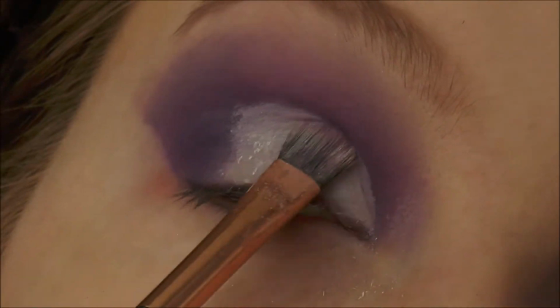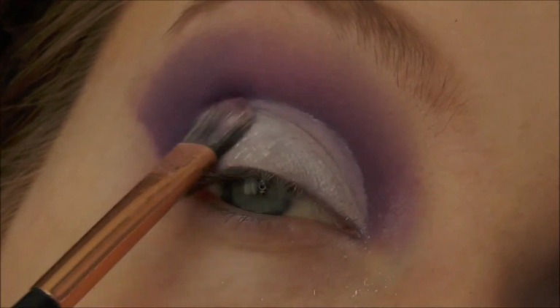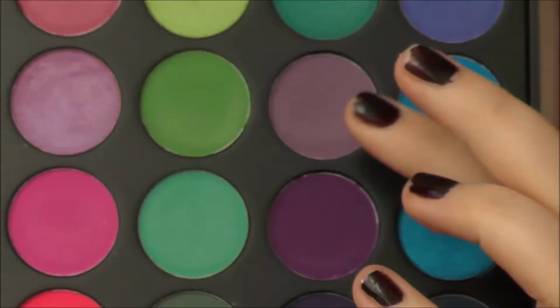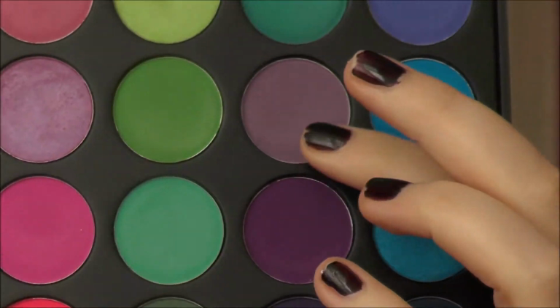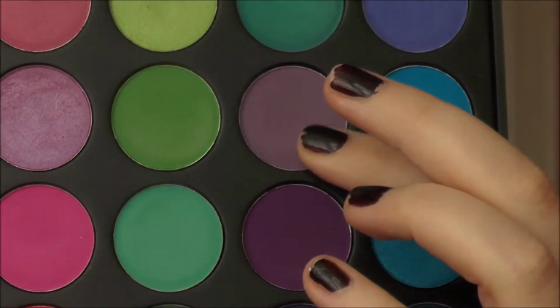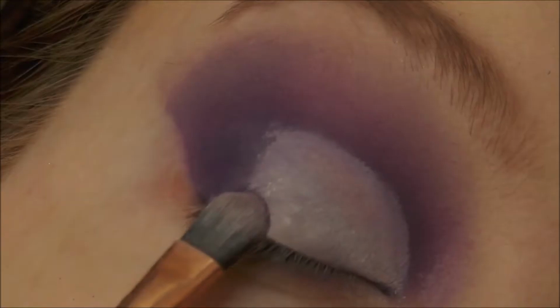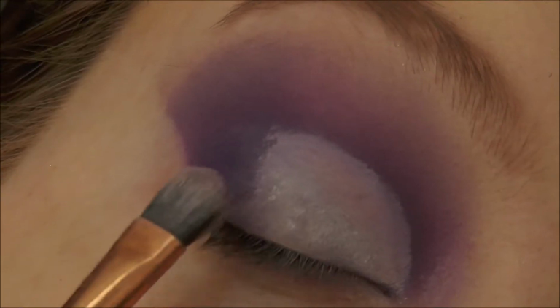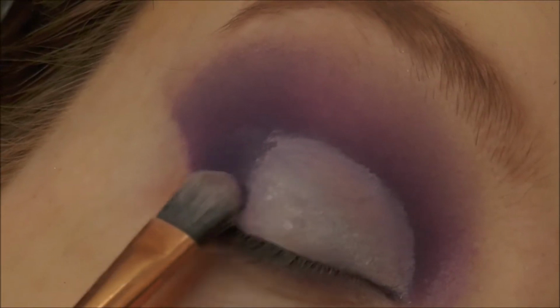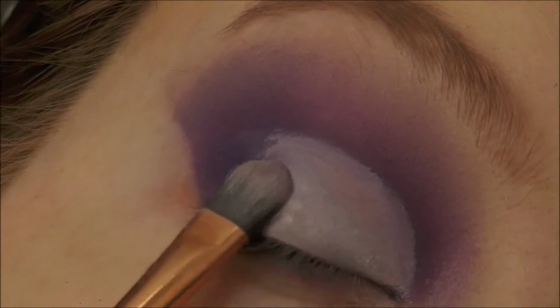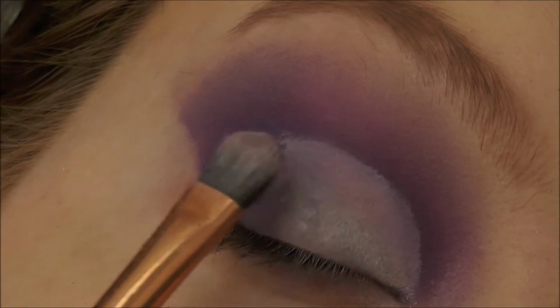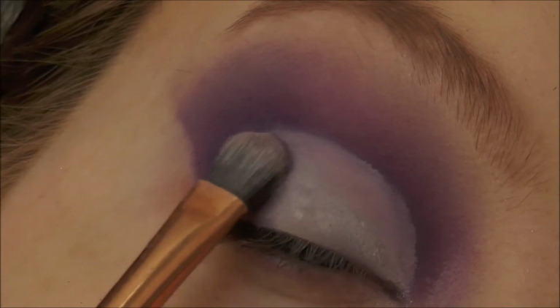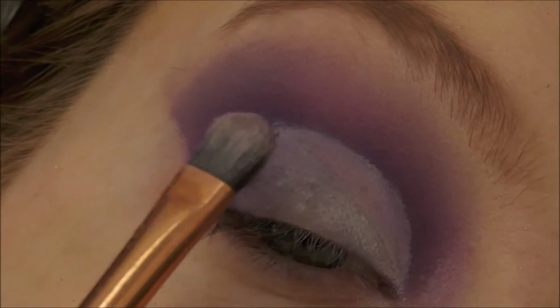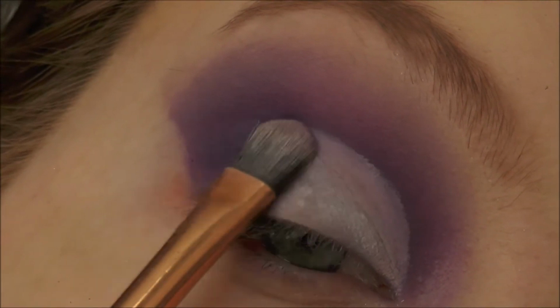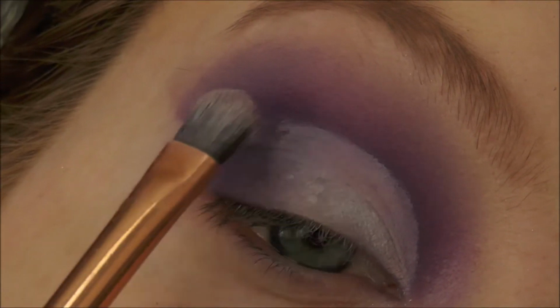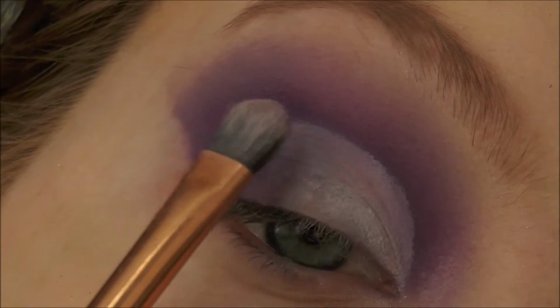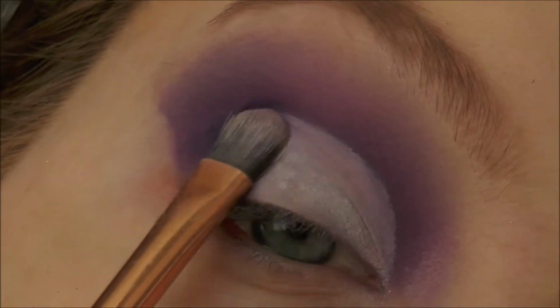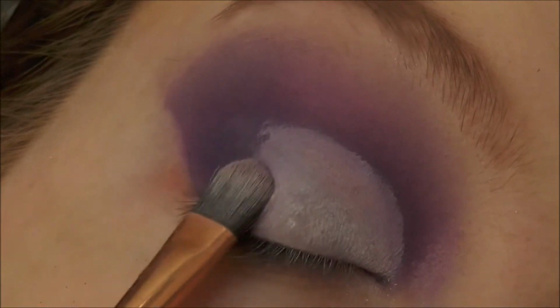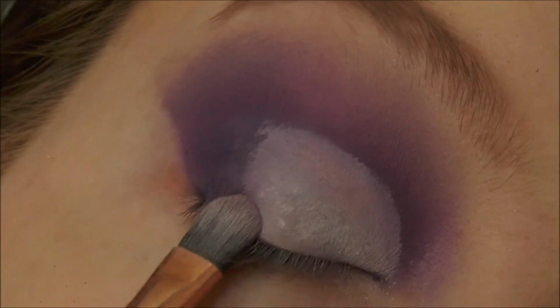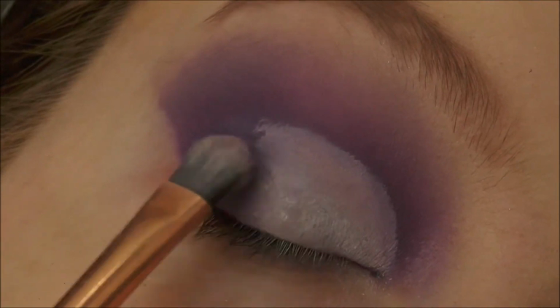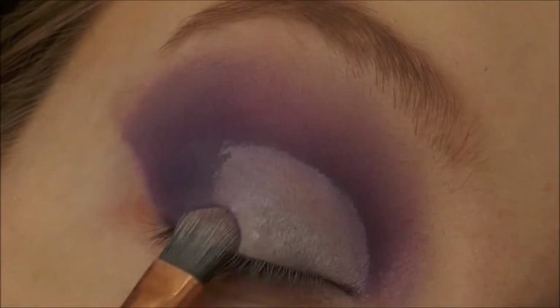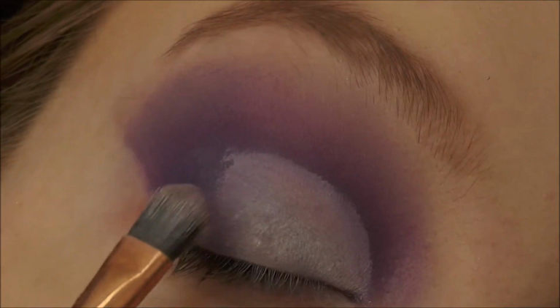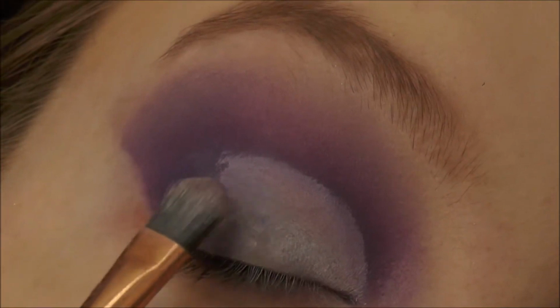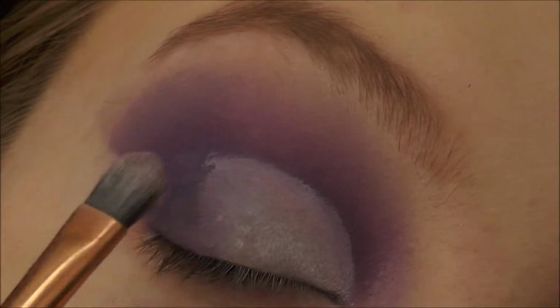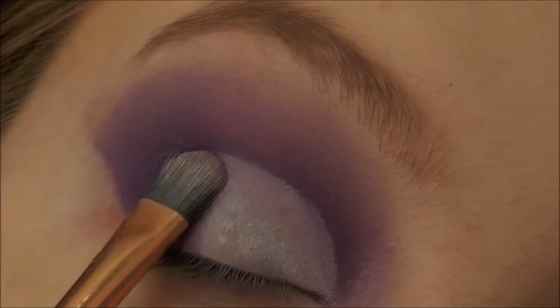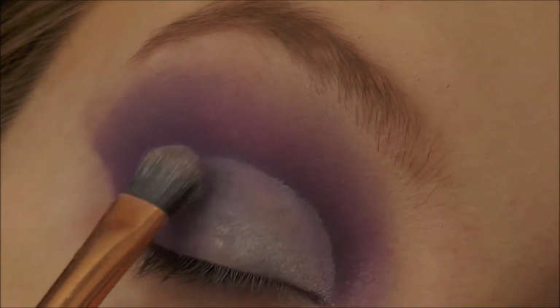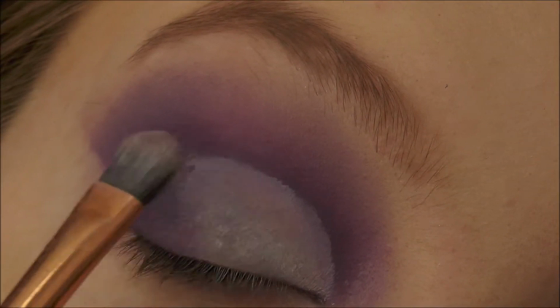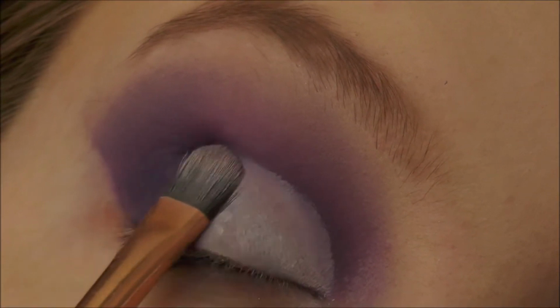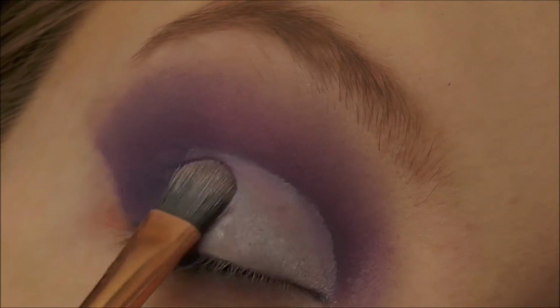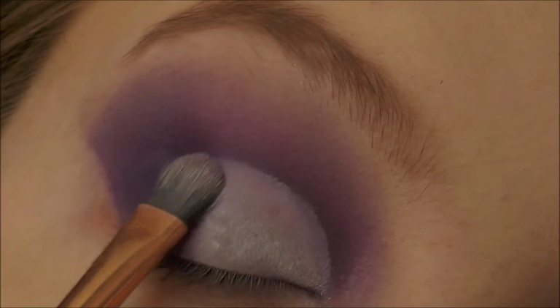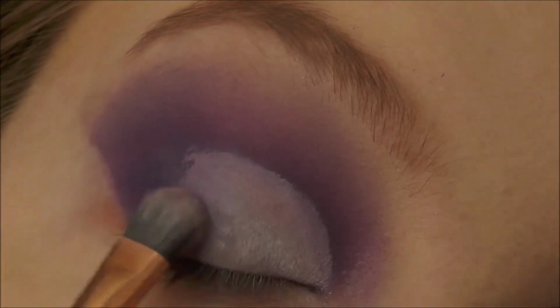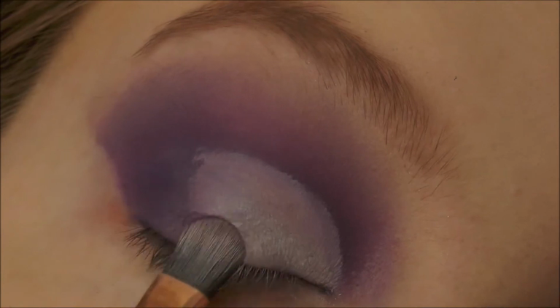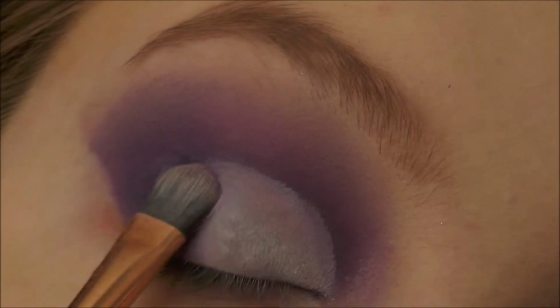To blend out the cut crease and make it a seamless gradient, dipping back into all the purple shades used earlier and blending the white into the darker purple.